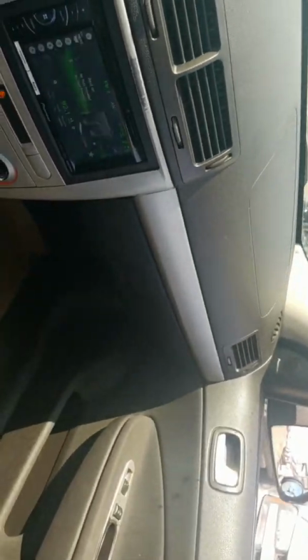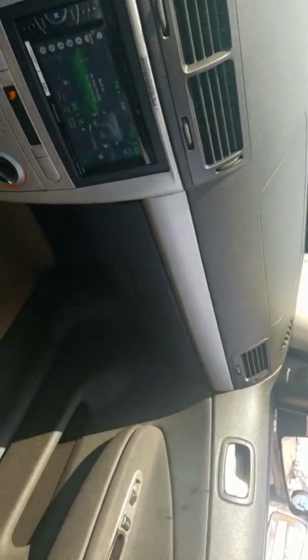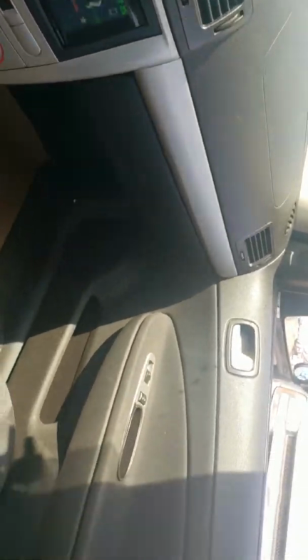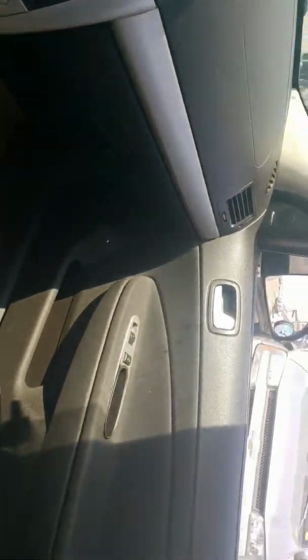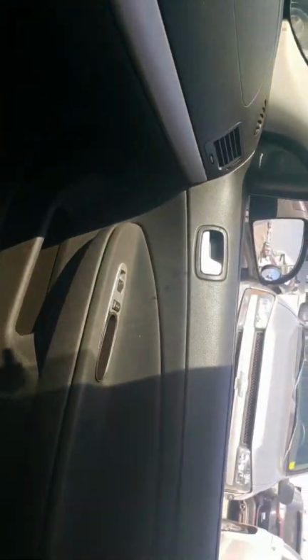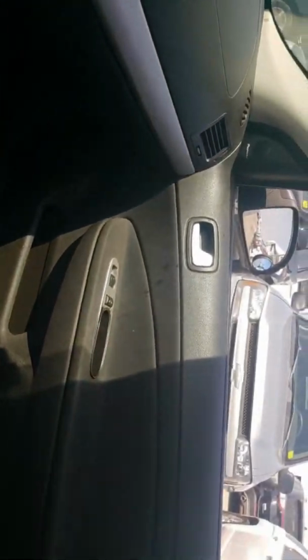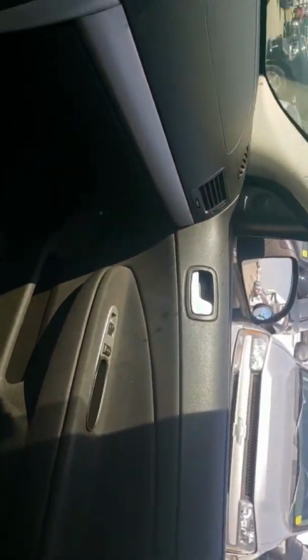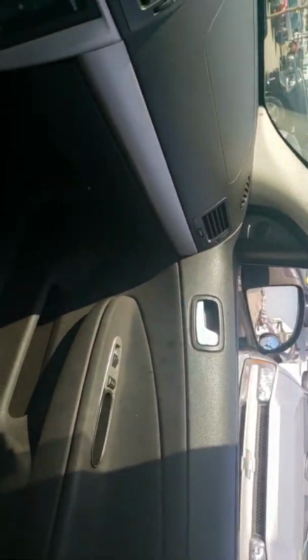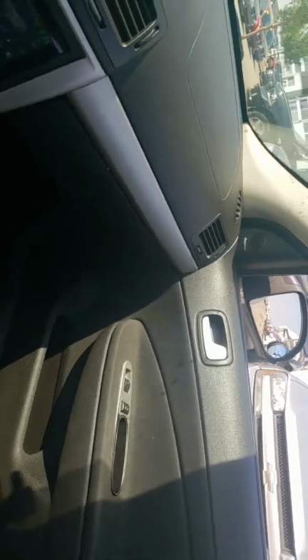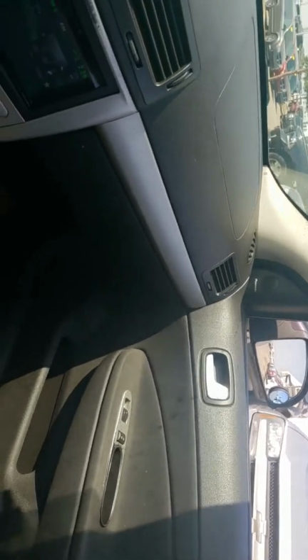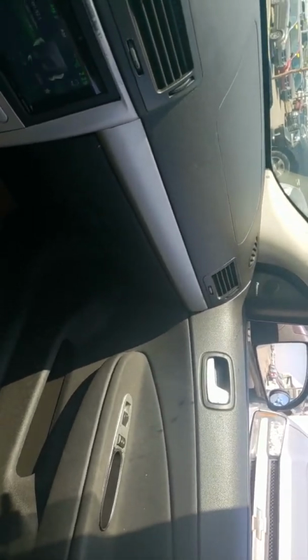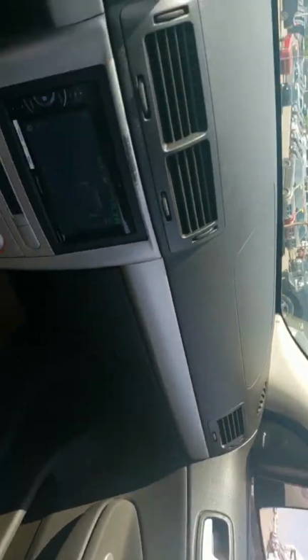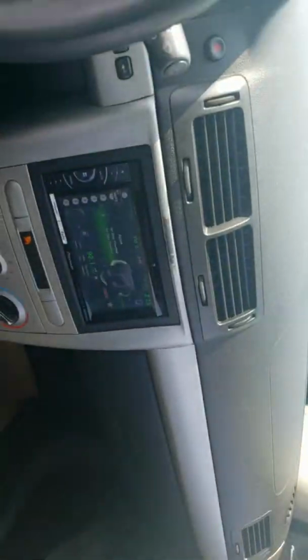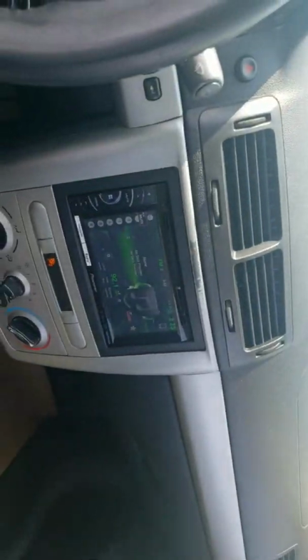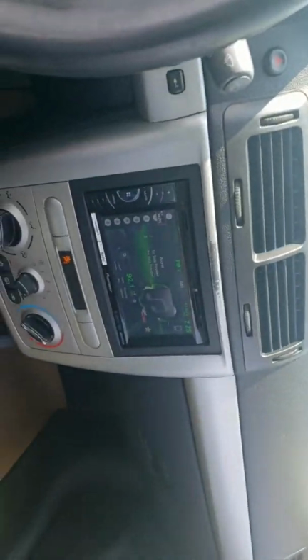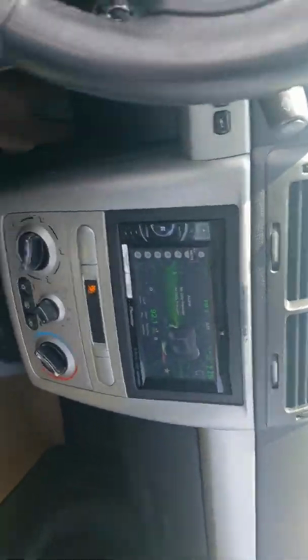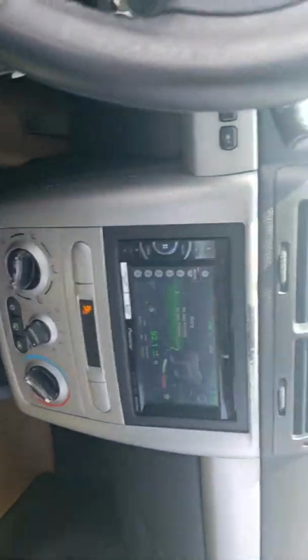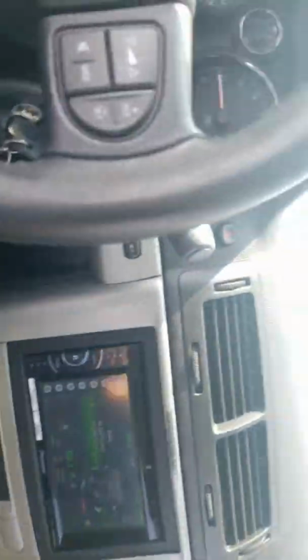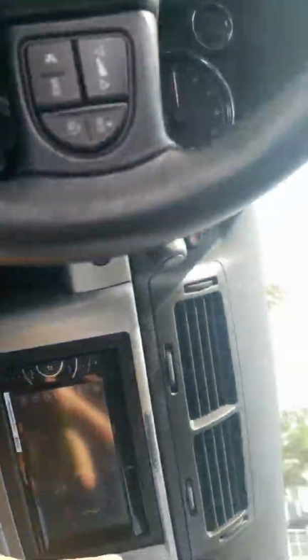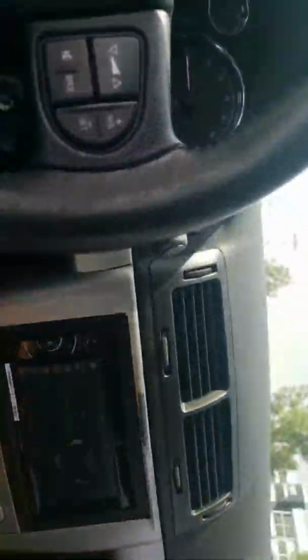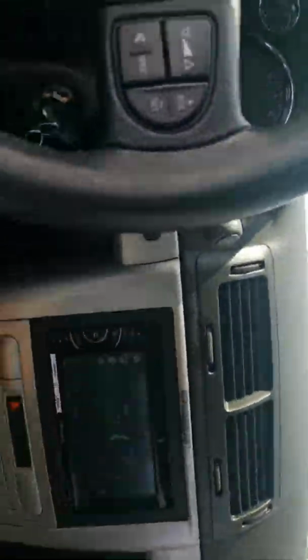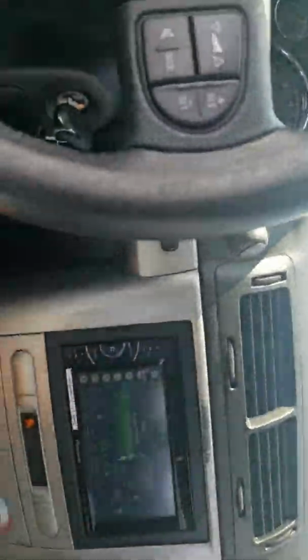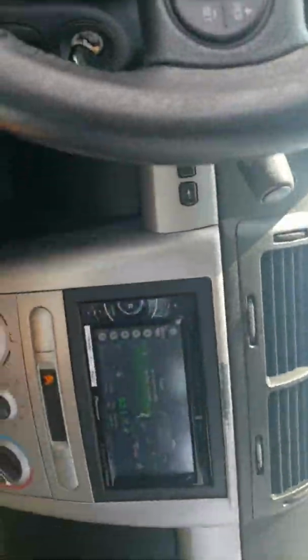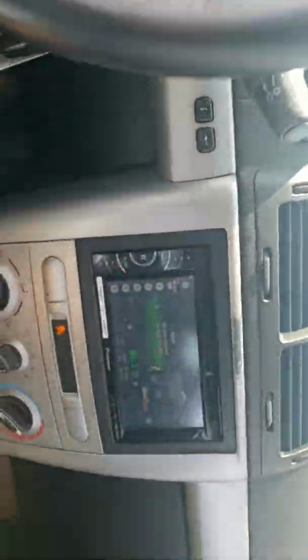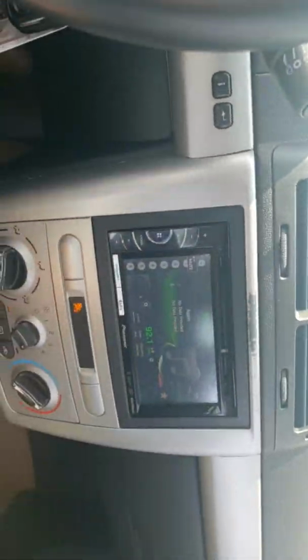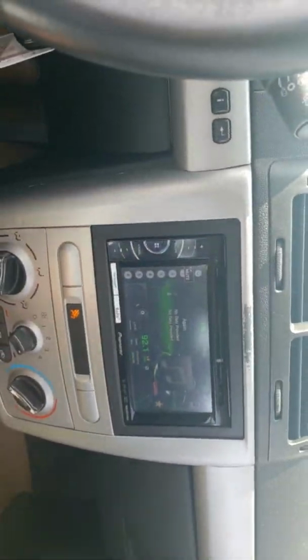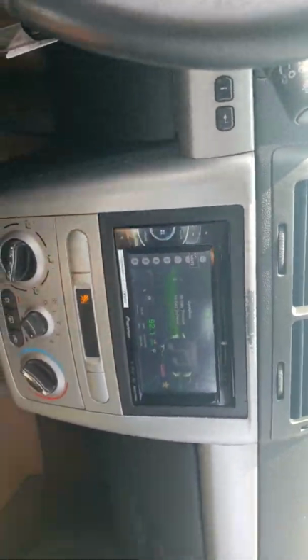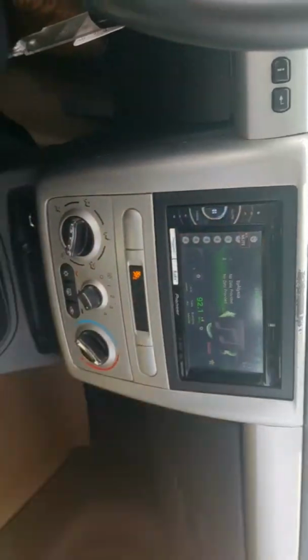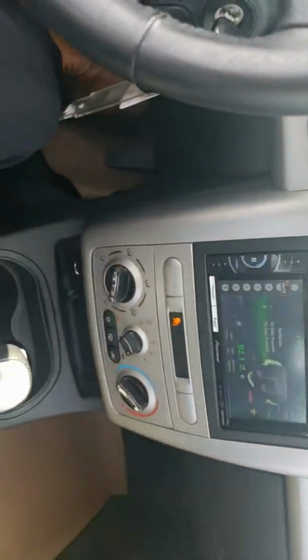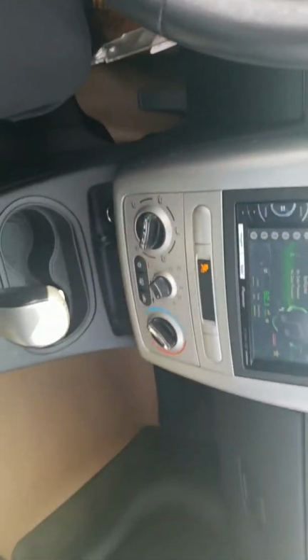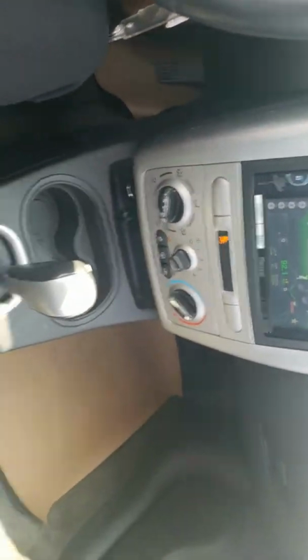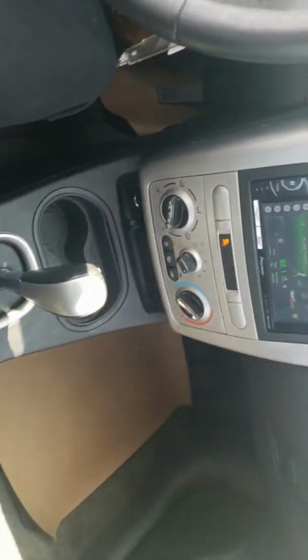The interior is pretty clean. The back seat — I'm not going to try to jump into the back seat.